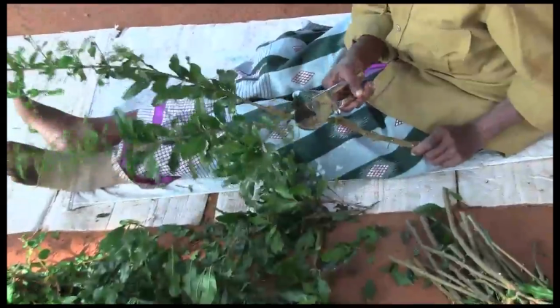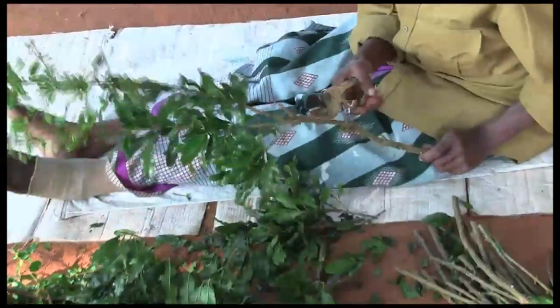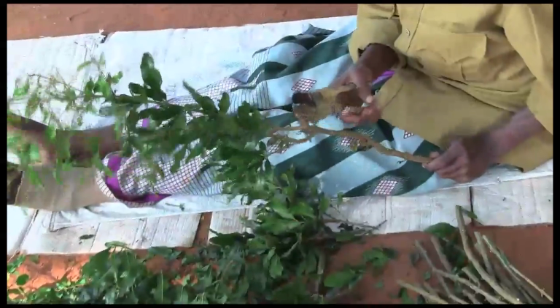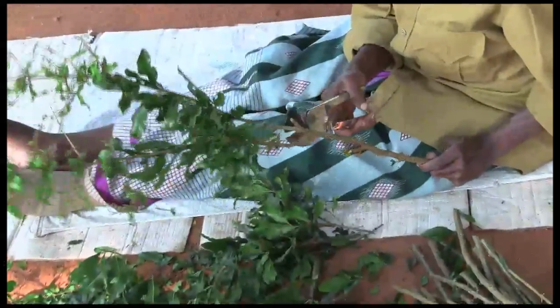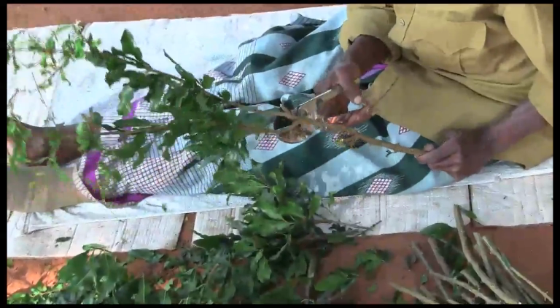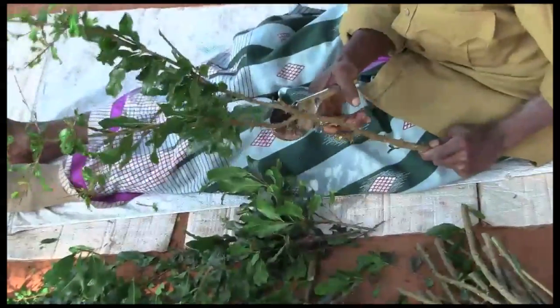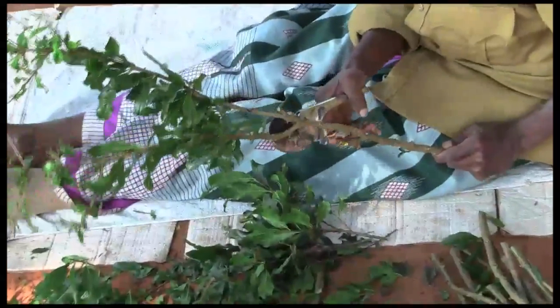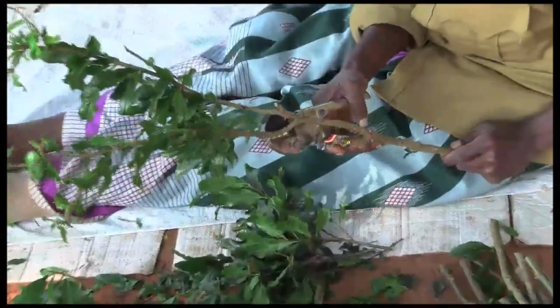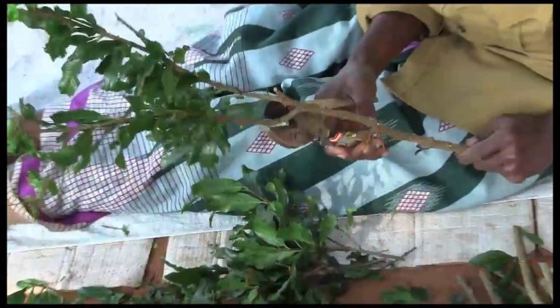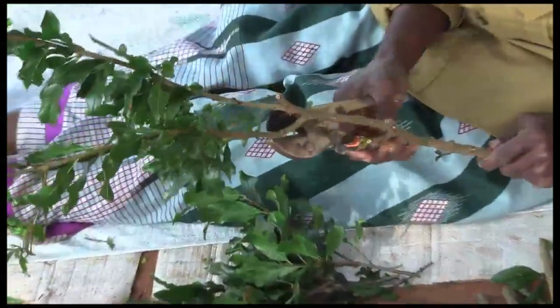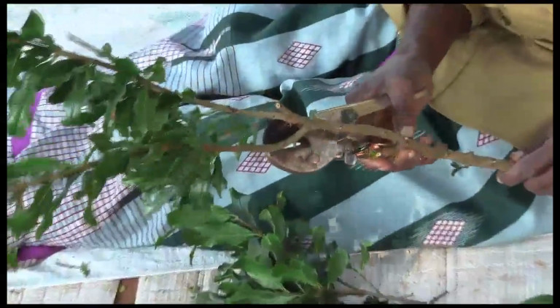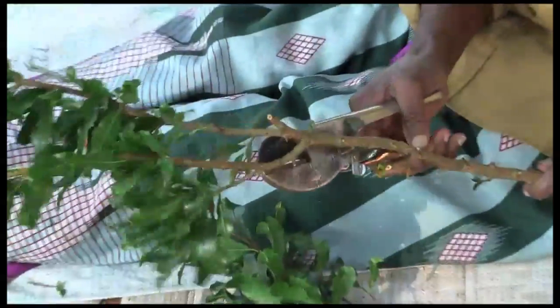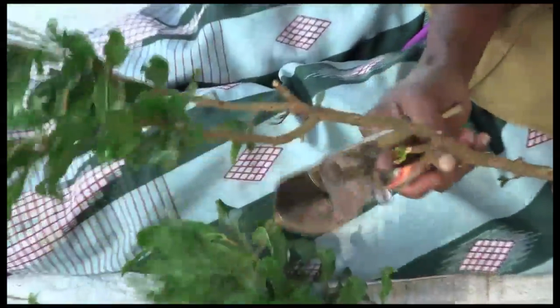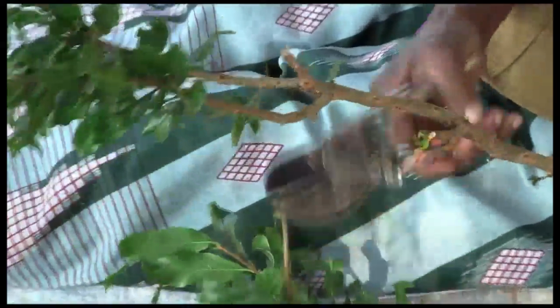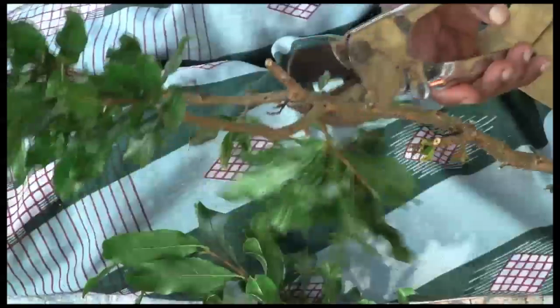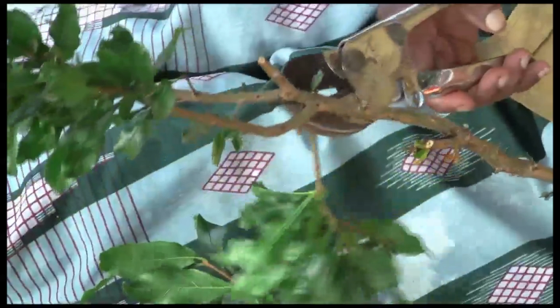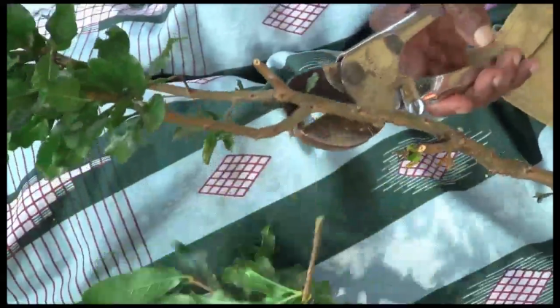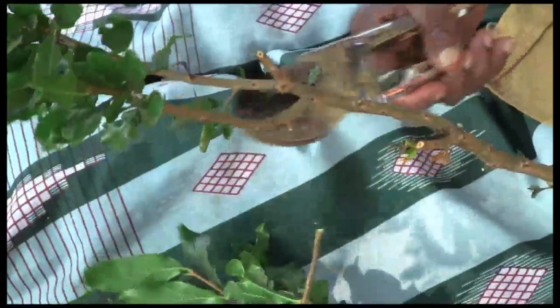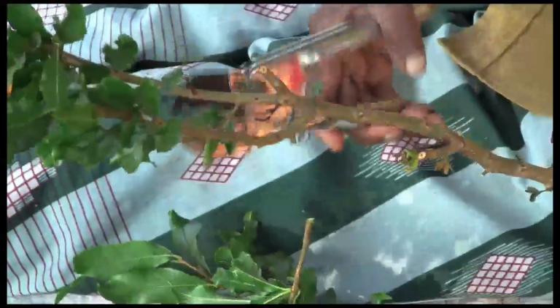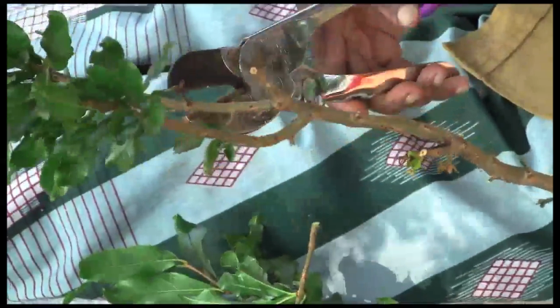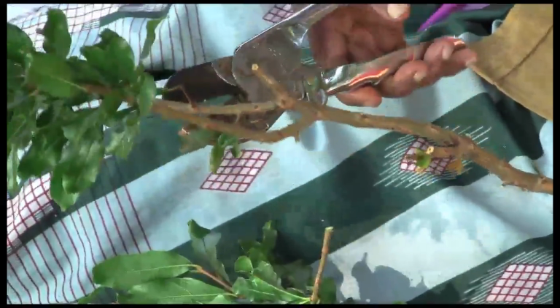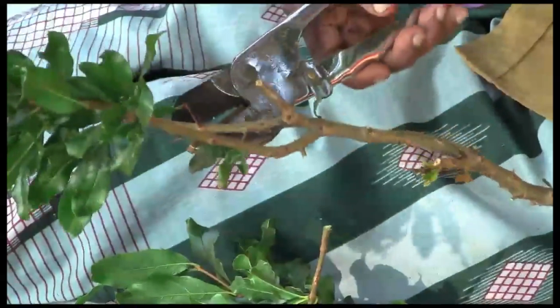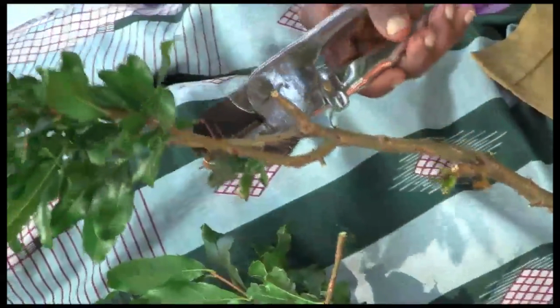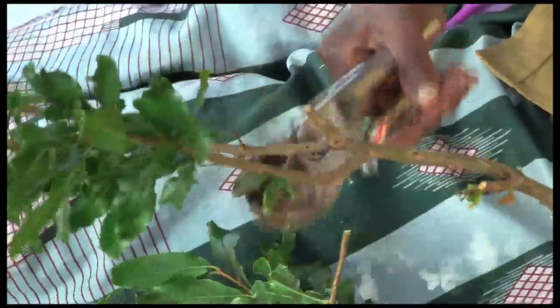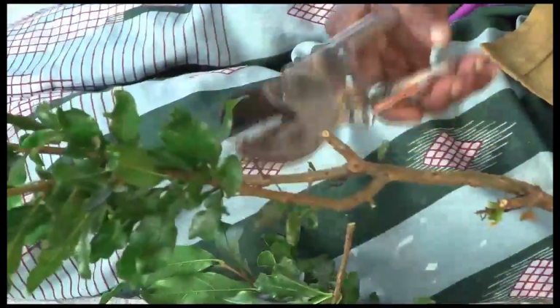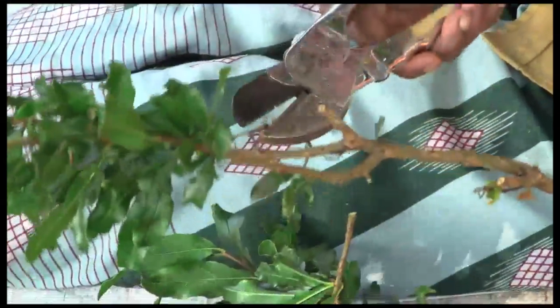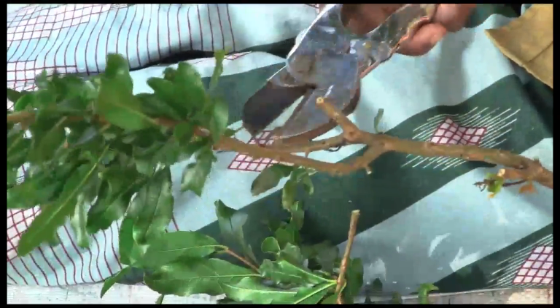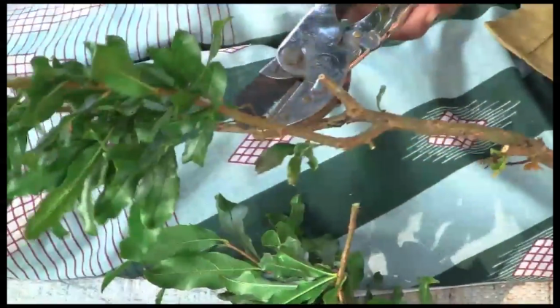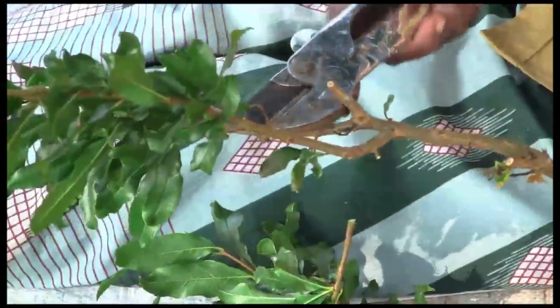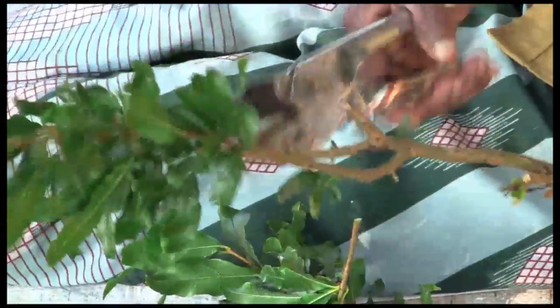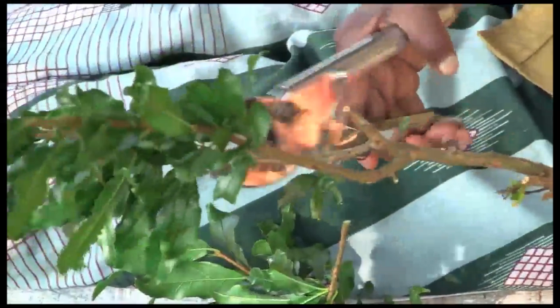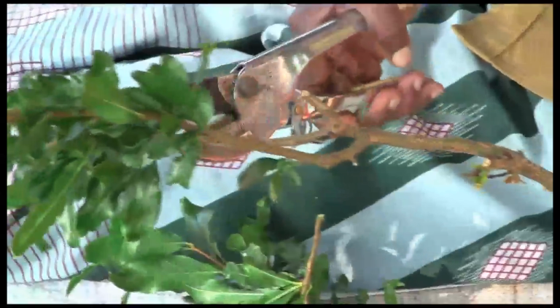We use paper instead of plastic — we tie it around. And then when the plant grows, the paper breaks. We have to remove the plastic; I'm not sure if it decomposes on its own.